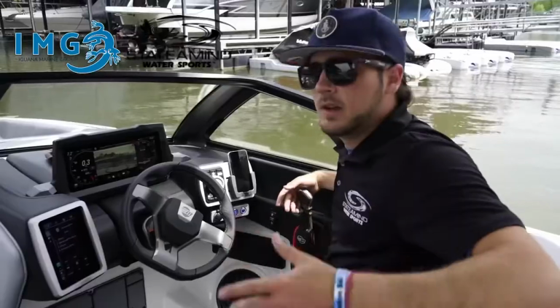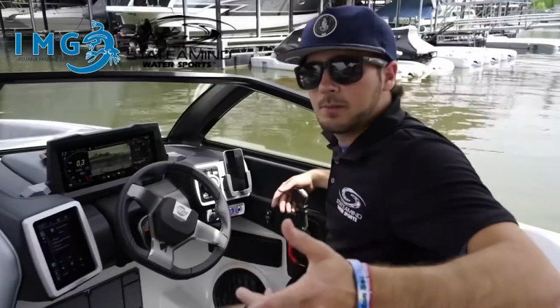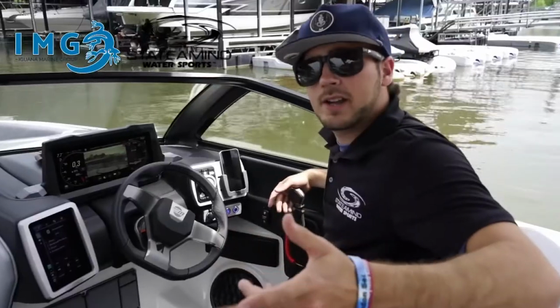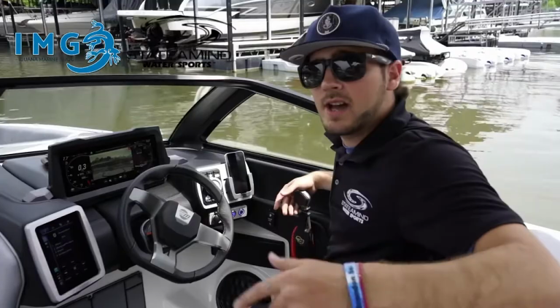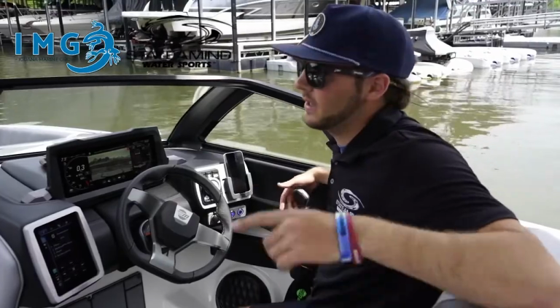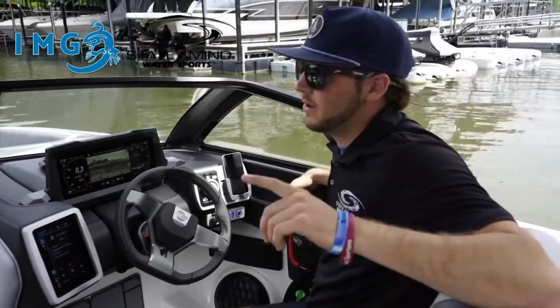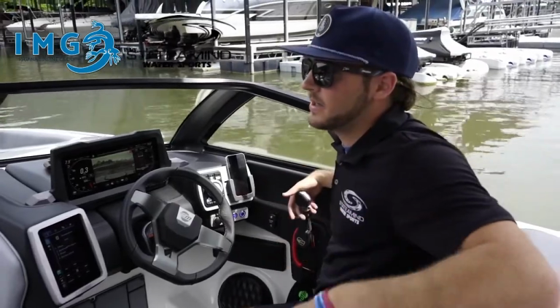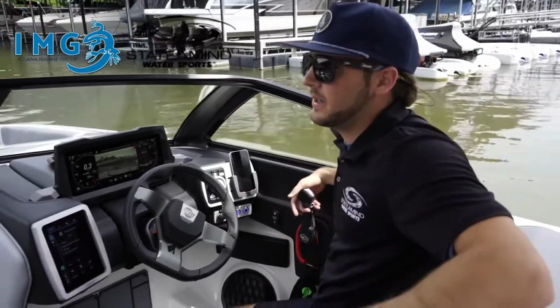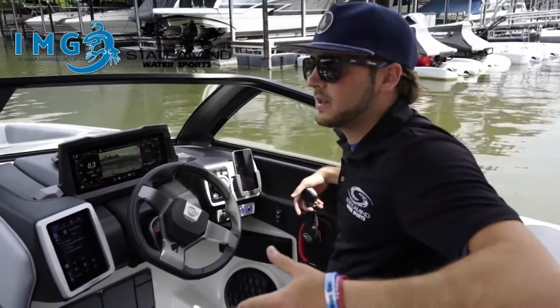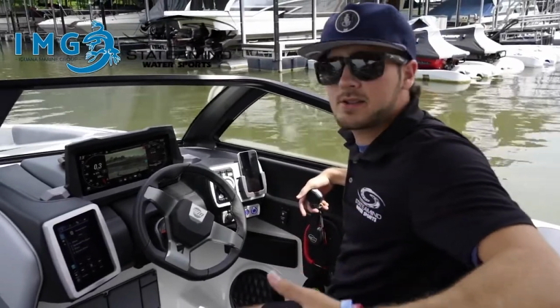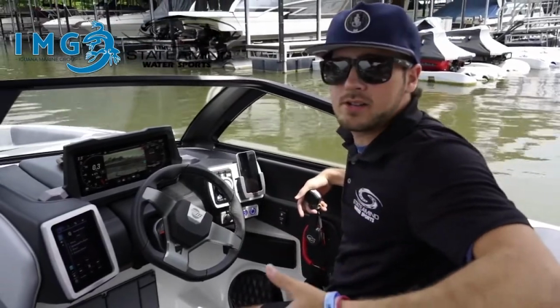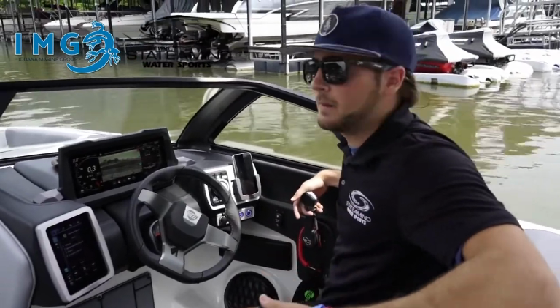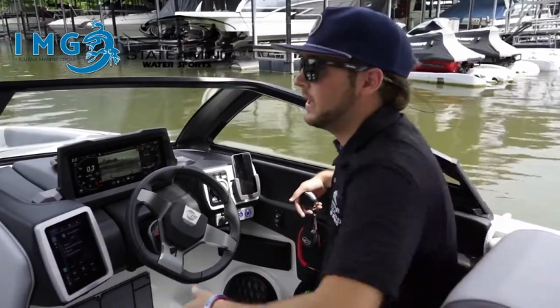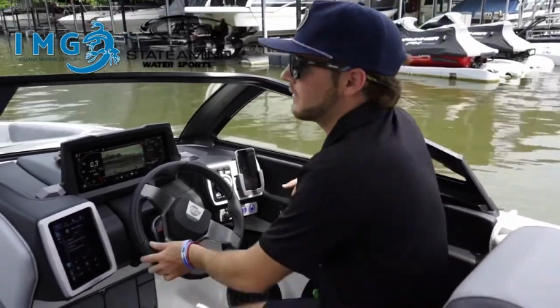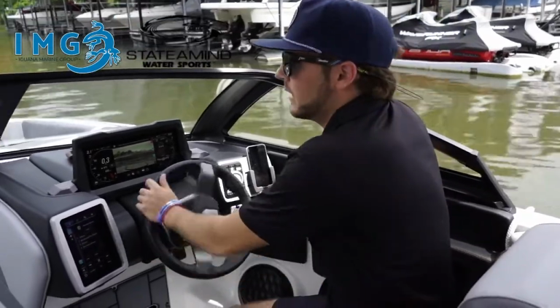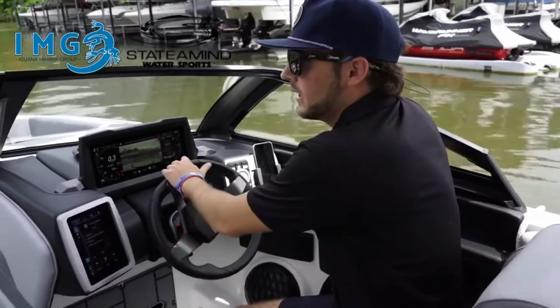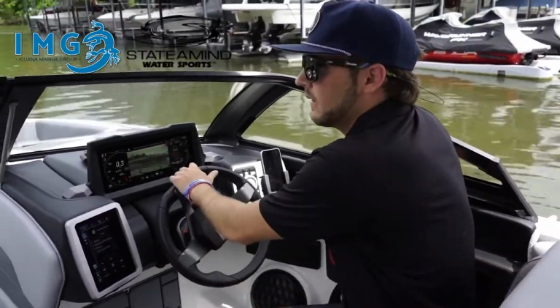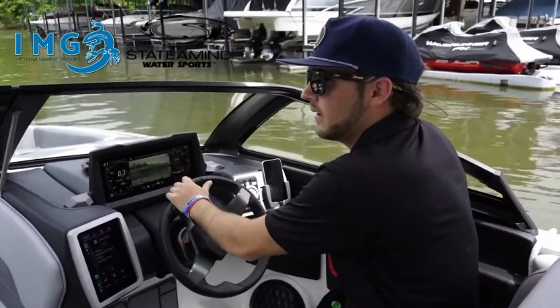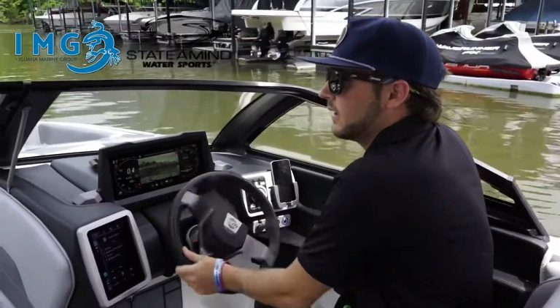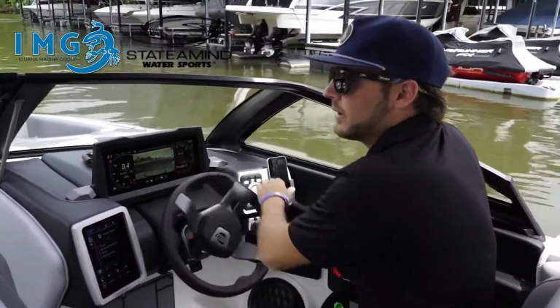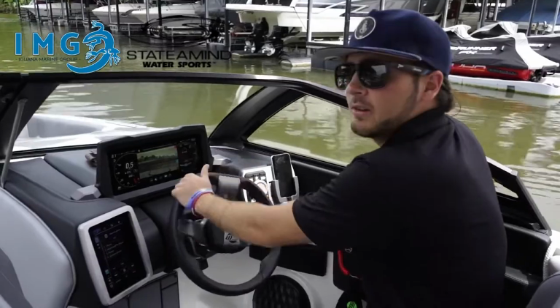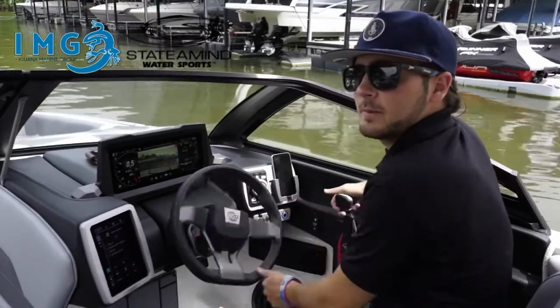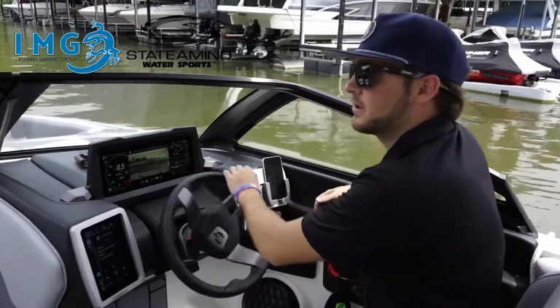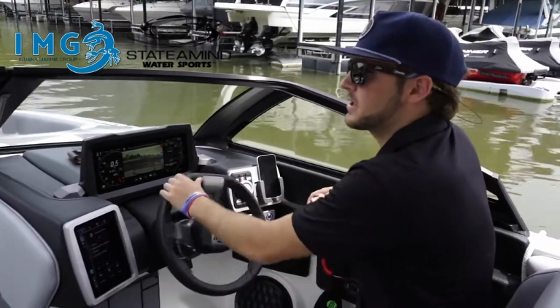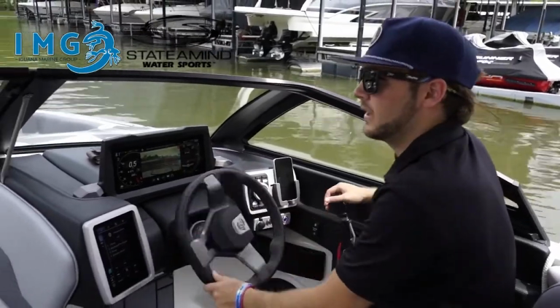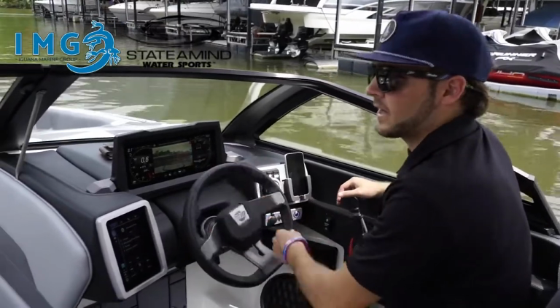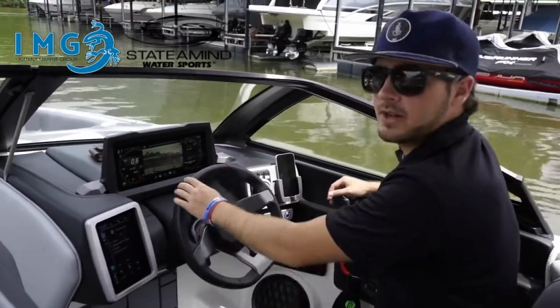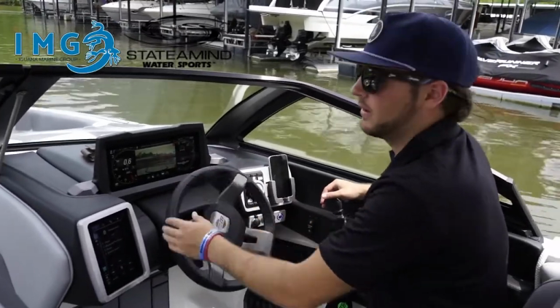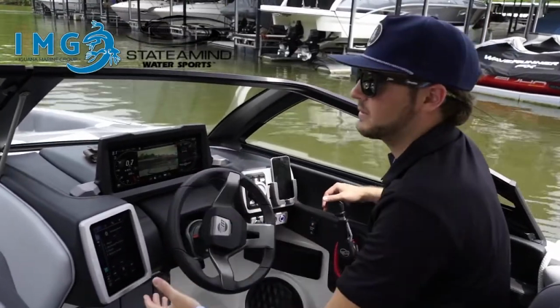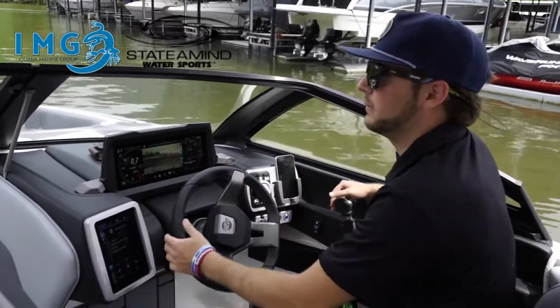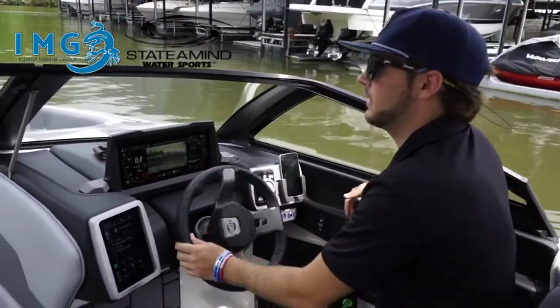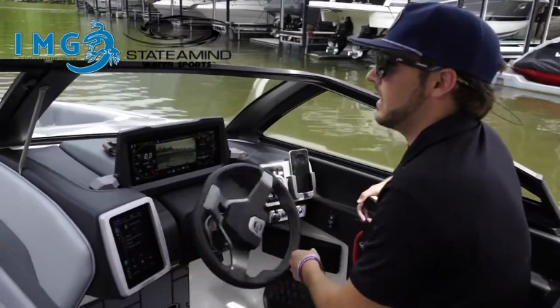When approaching any dock, it's always a good idea to go slowly — bump in and out of gear. That way you don't come in at too much speed and you're not going to ram your nice beautiful boat into the dock.